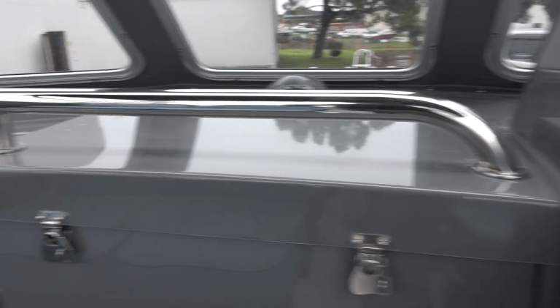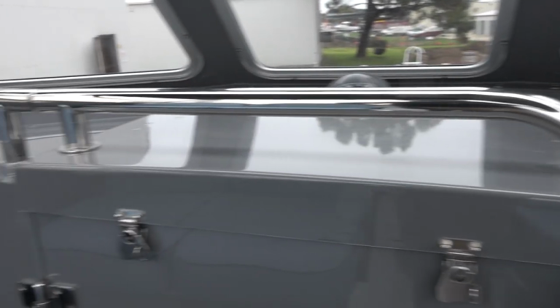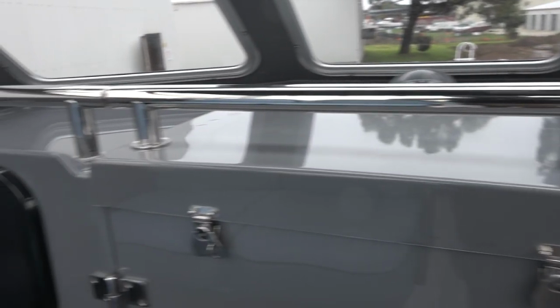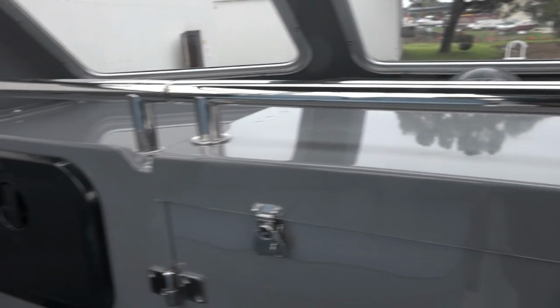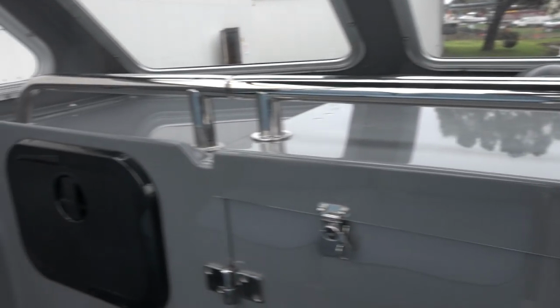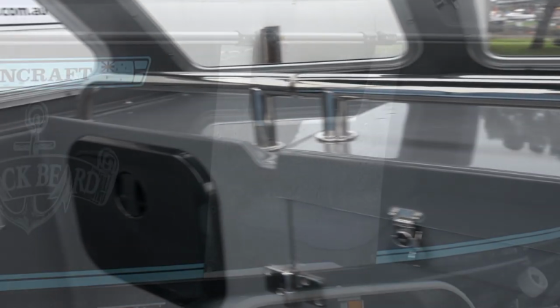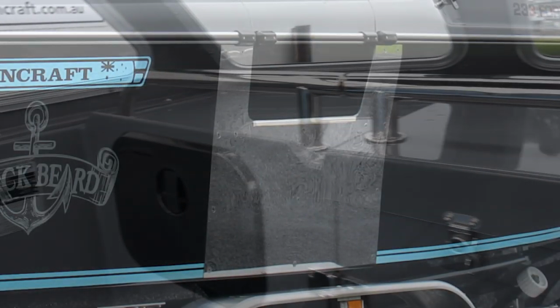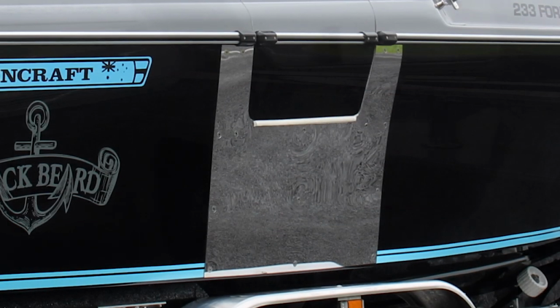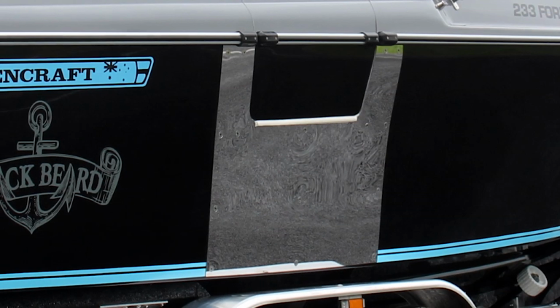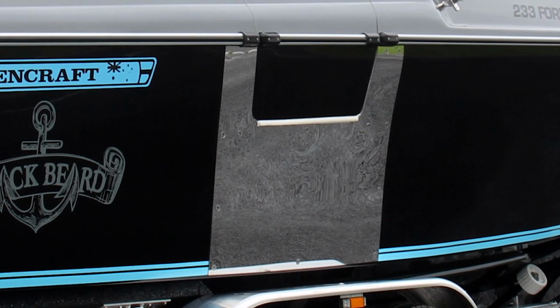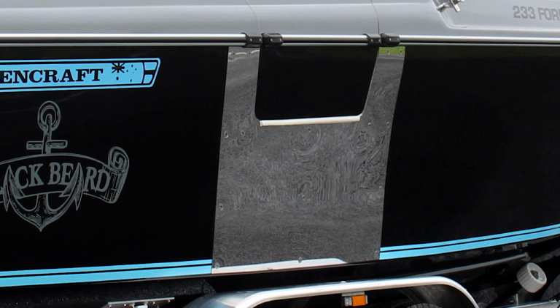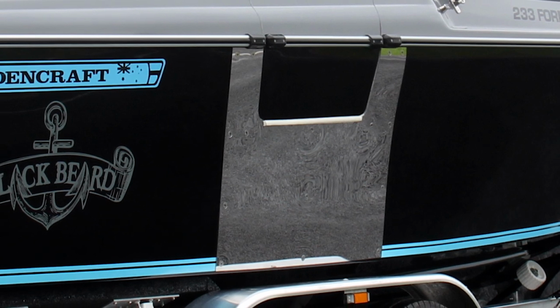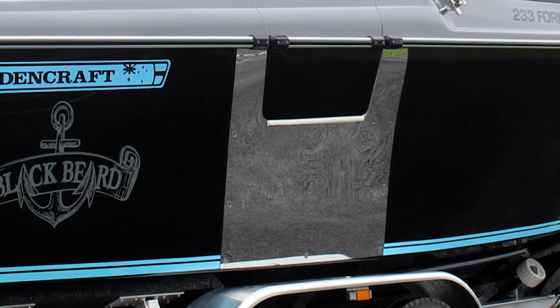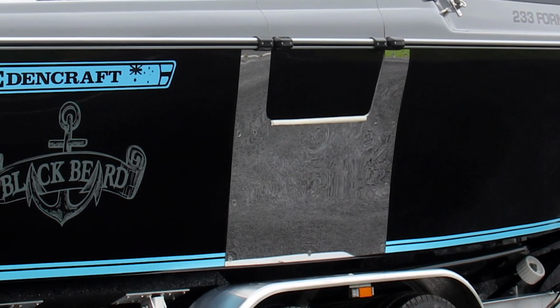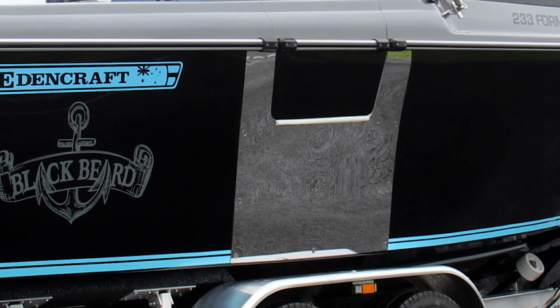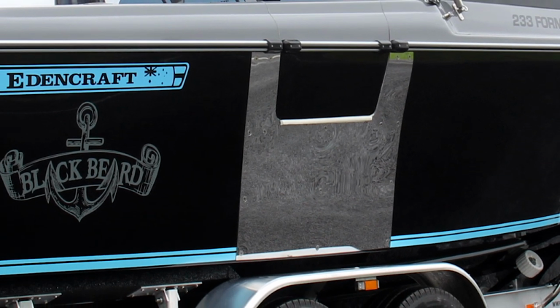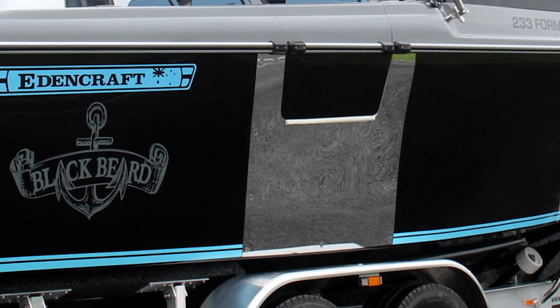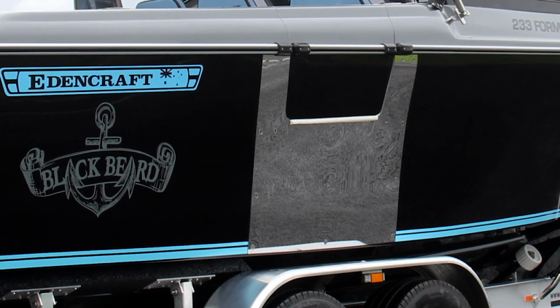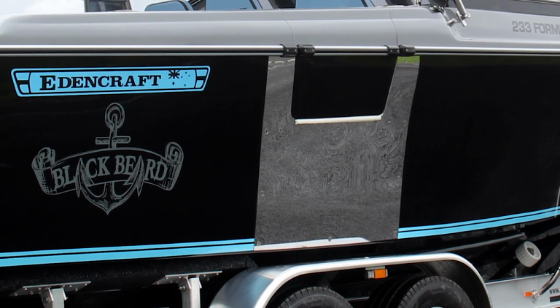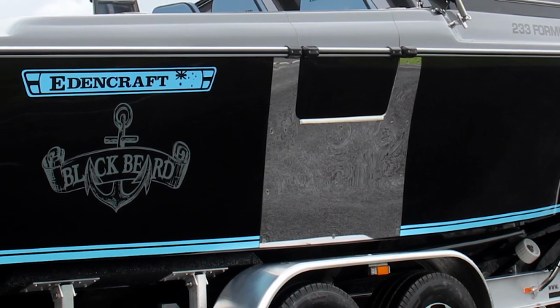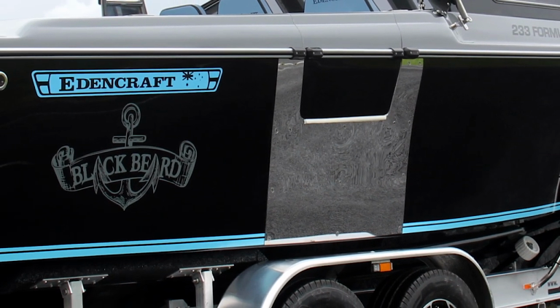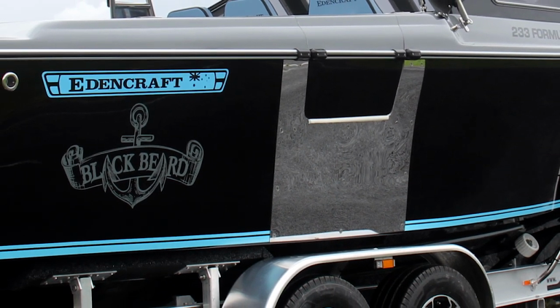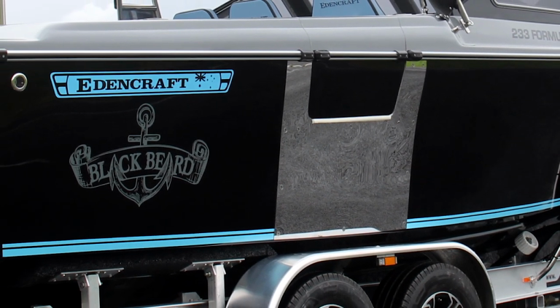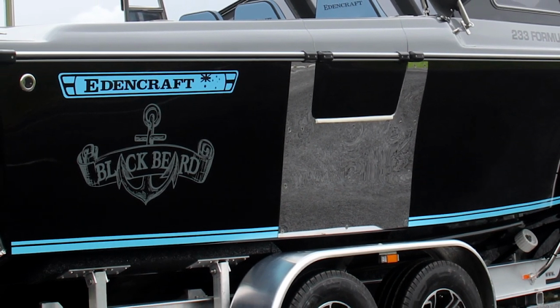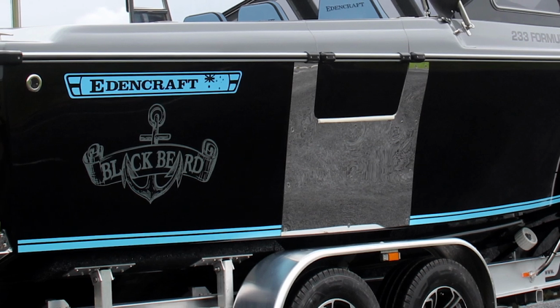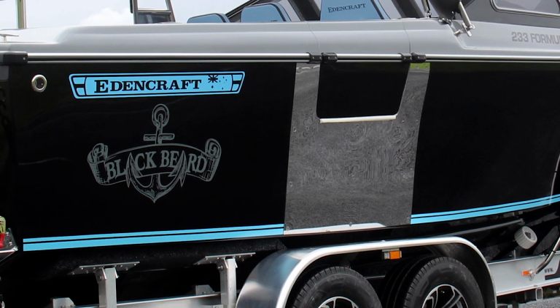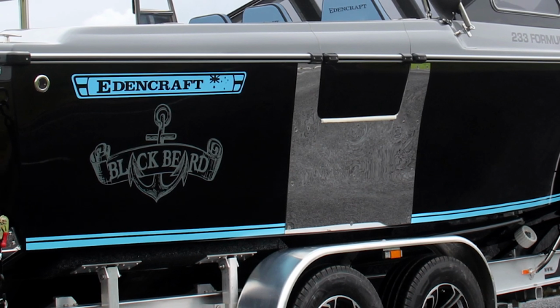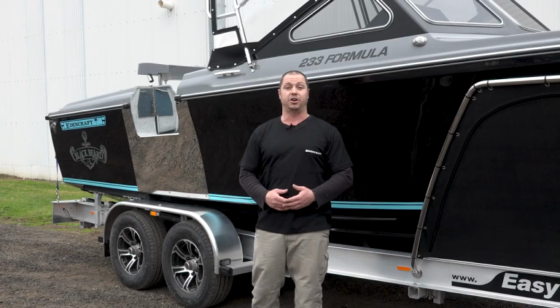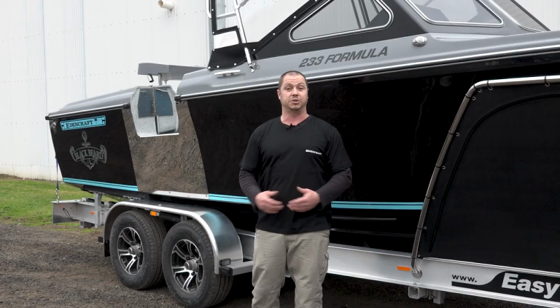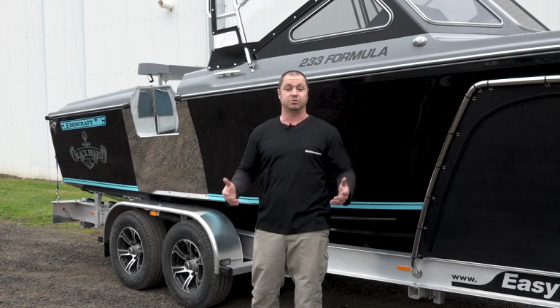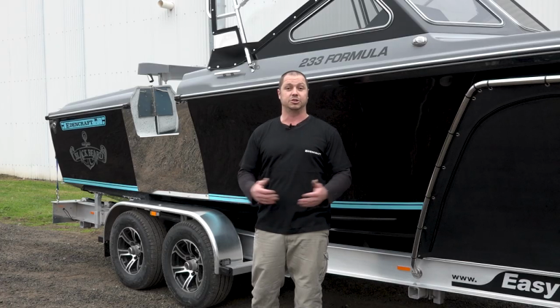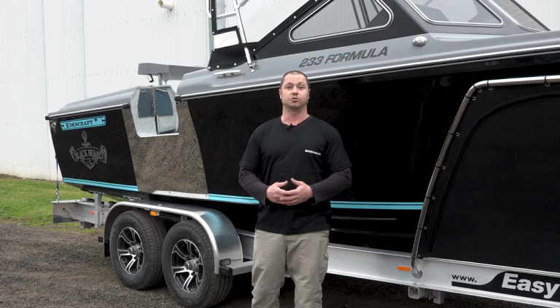You can see the lovely bash plate that we've got here. The owner of this vessel does a lot of diving — over in Tassie they love the crayfish. He's got a nice big stainless steel bash plate that really sets the boat off. We think it looks absolutely awesome.